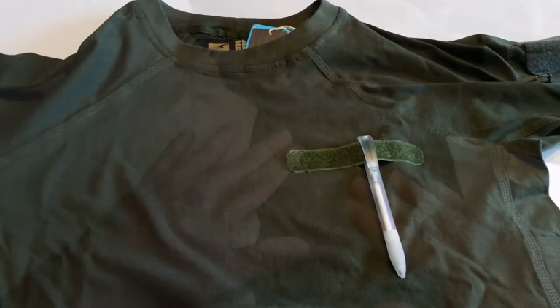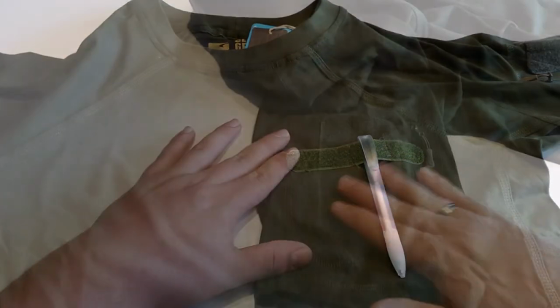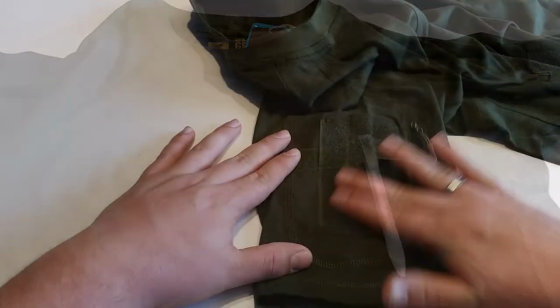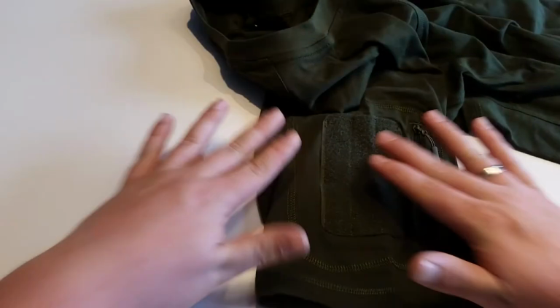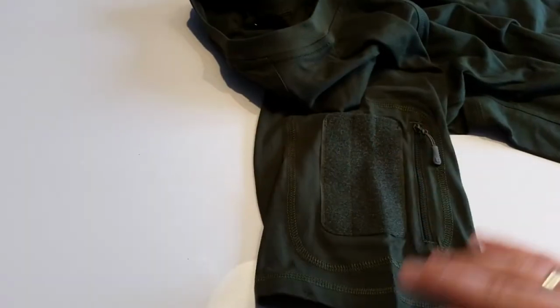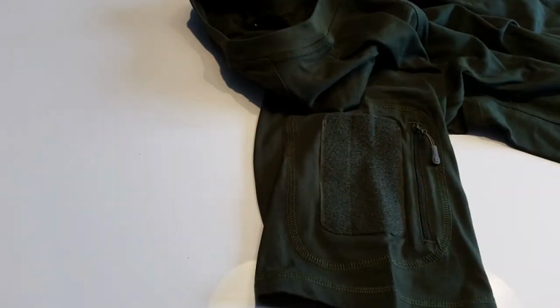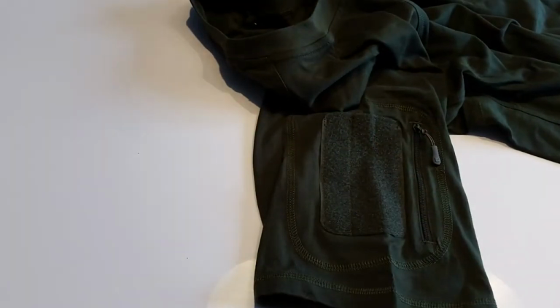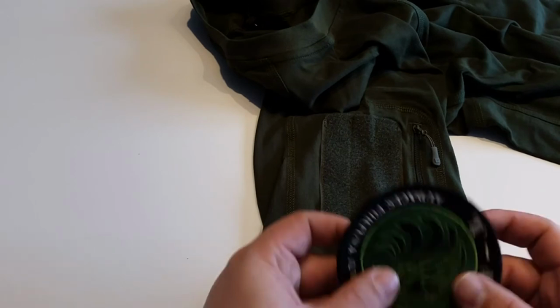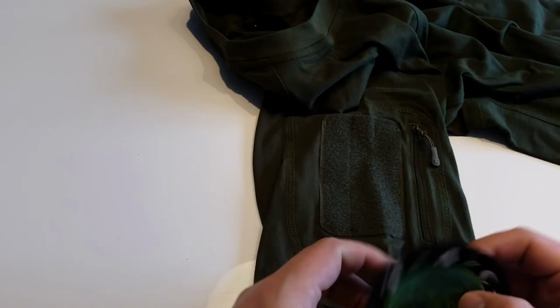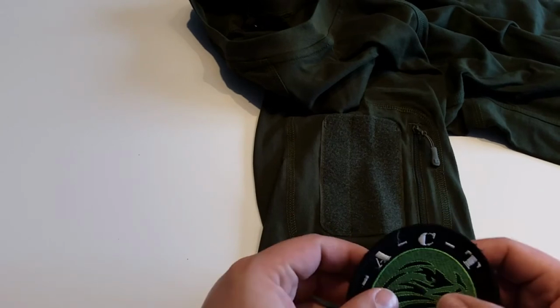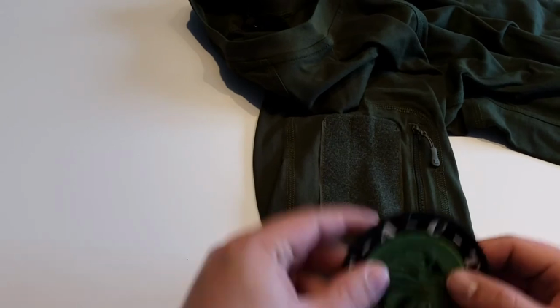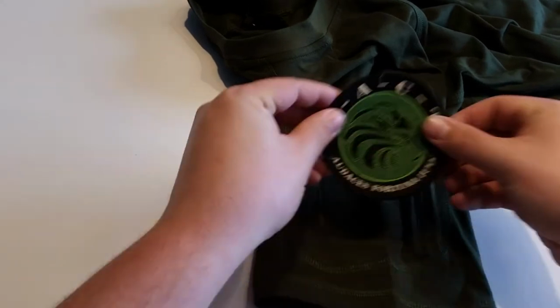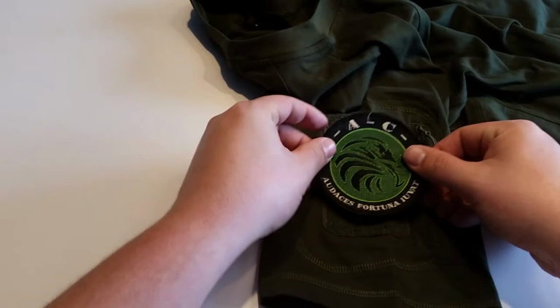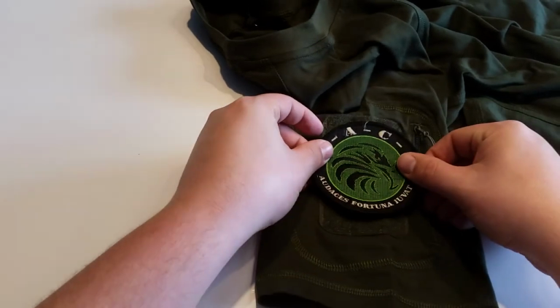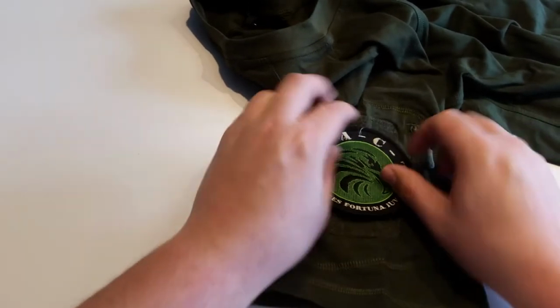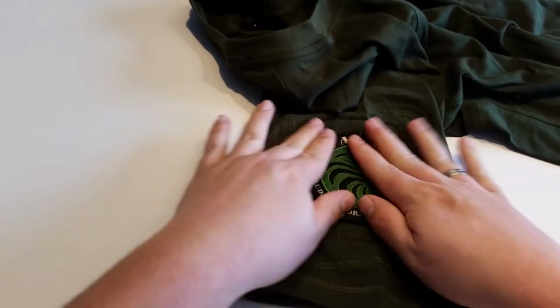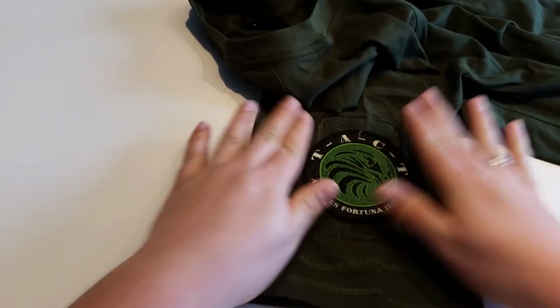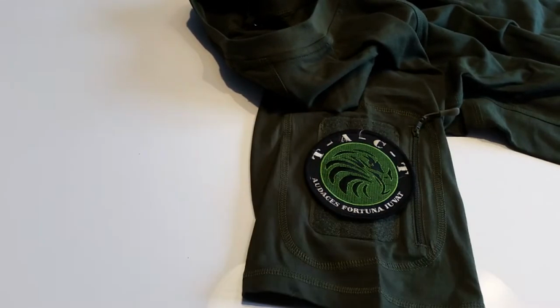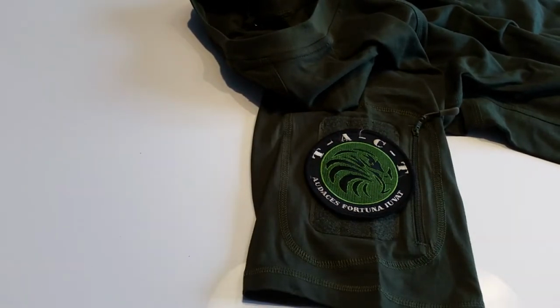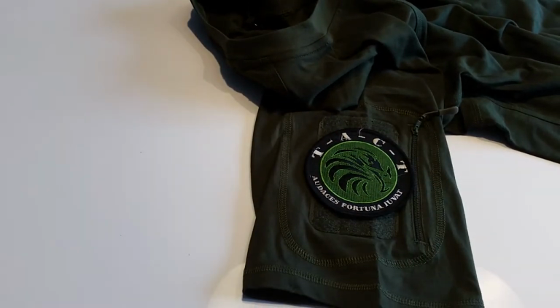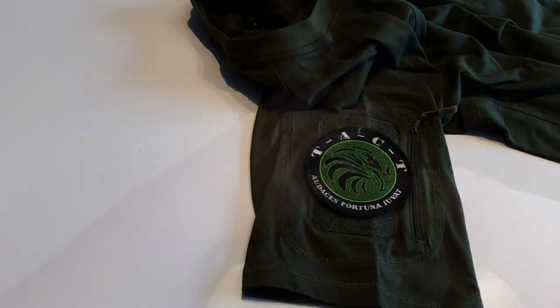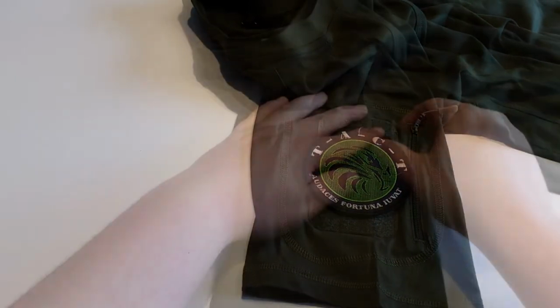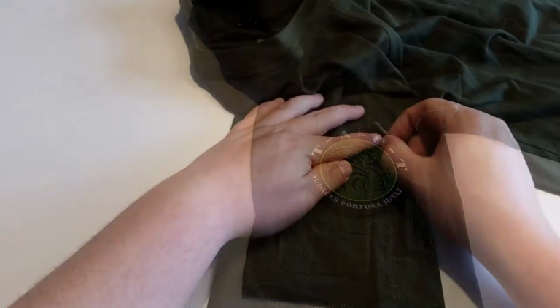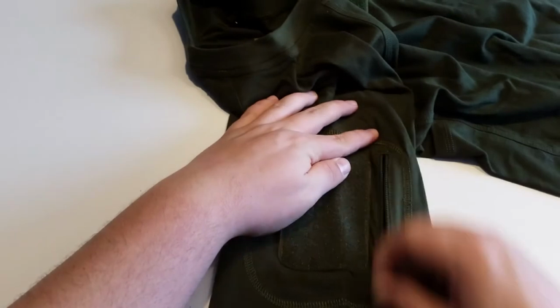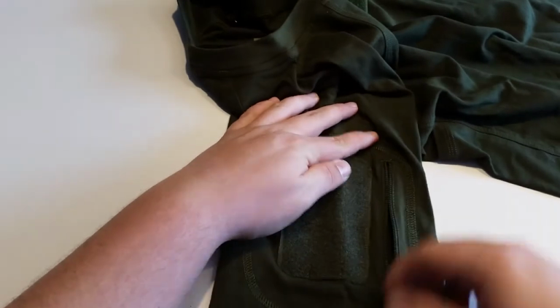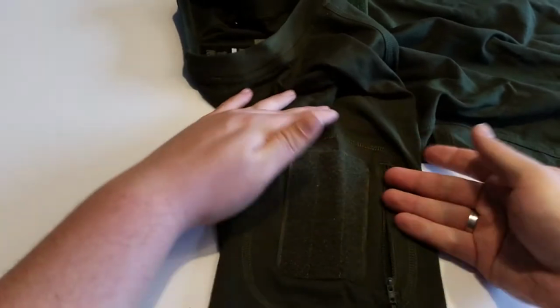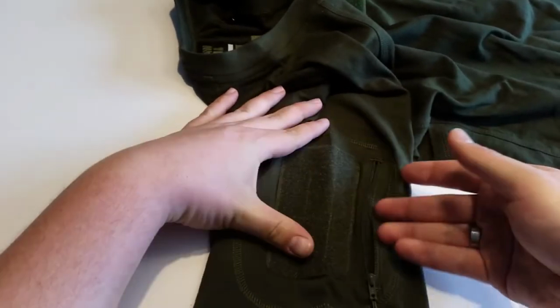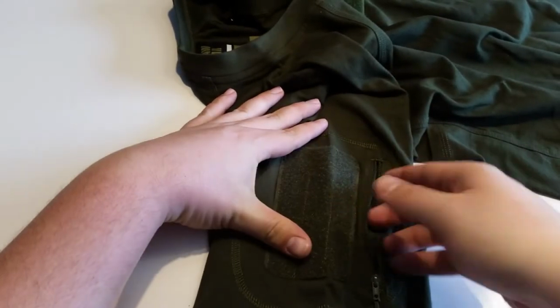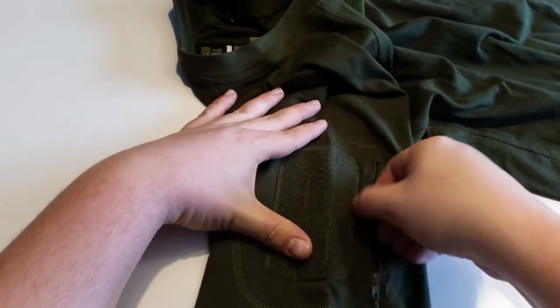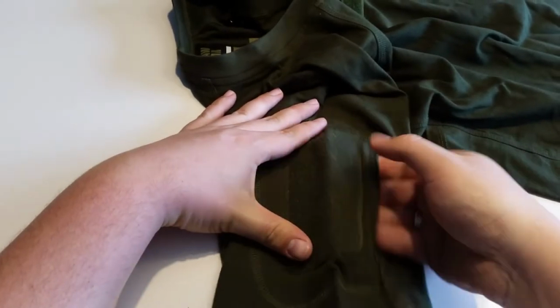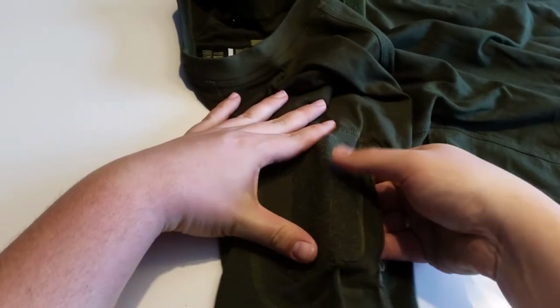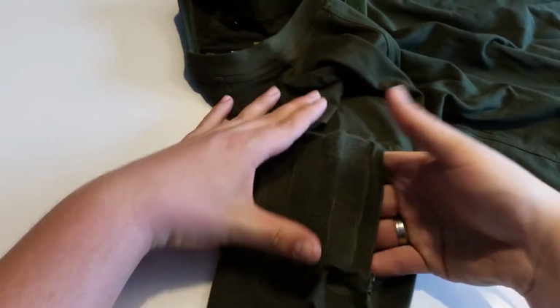On both shoulders we find large velcro pads where you can add any kind of patch. Underneath each pad is a small pocket accessed by a high quality zipper.